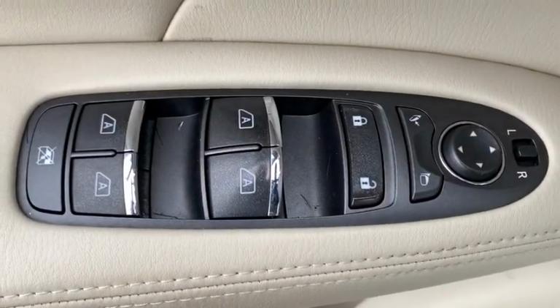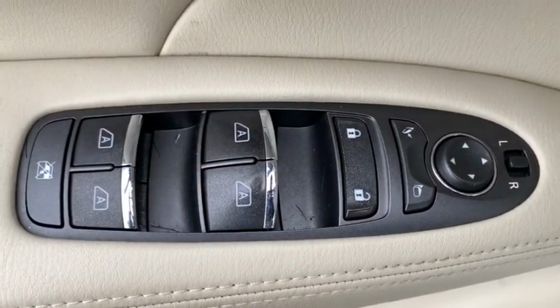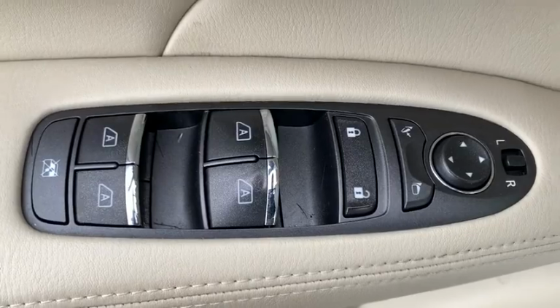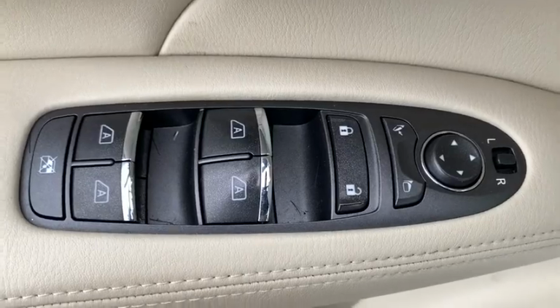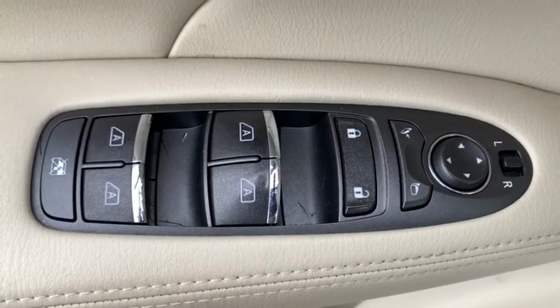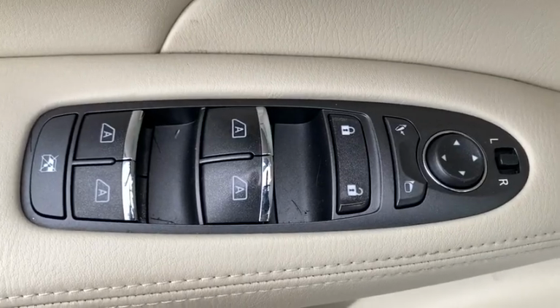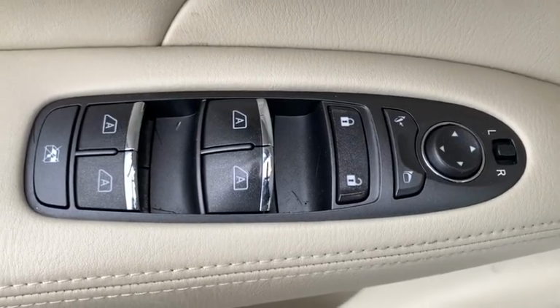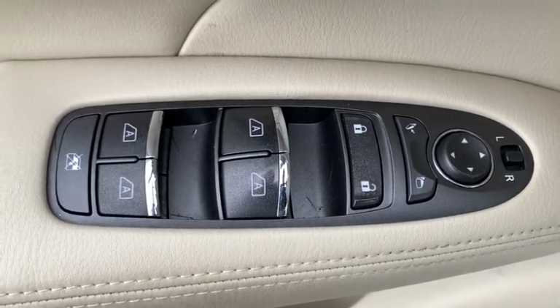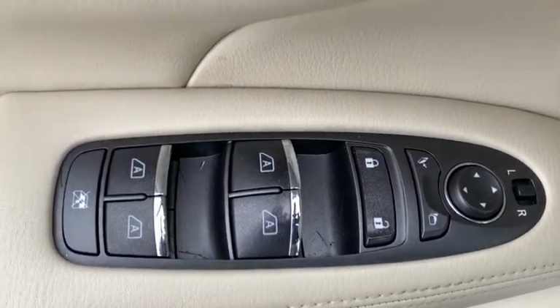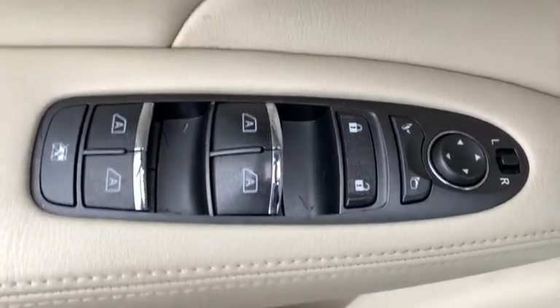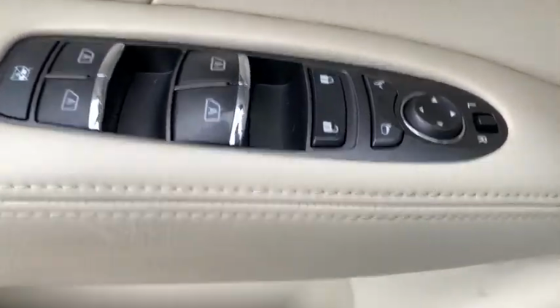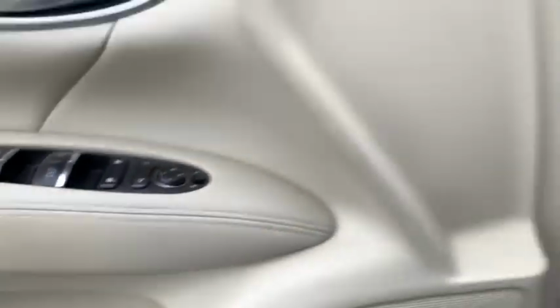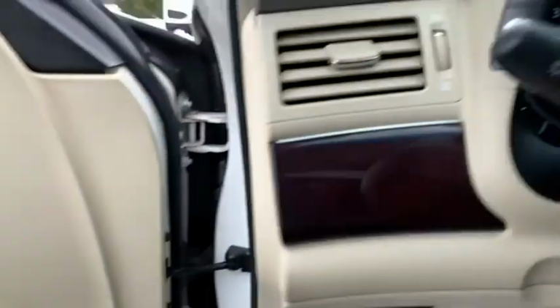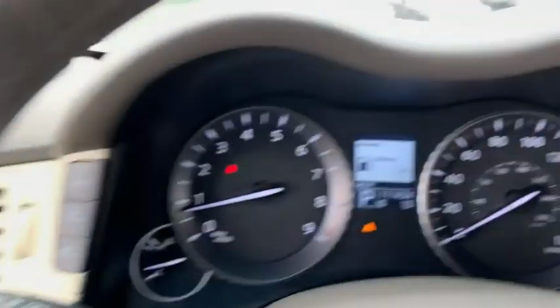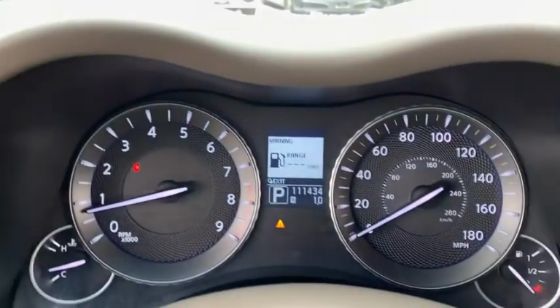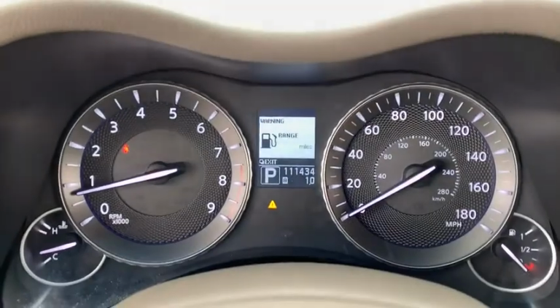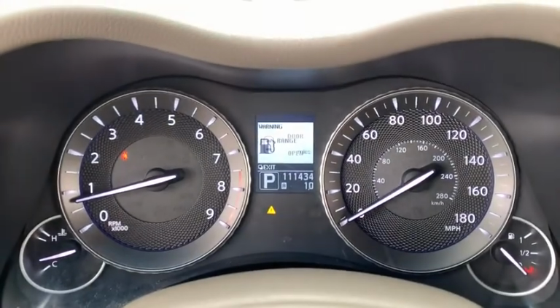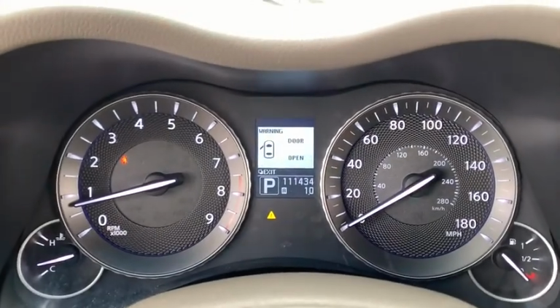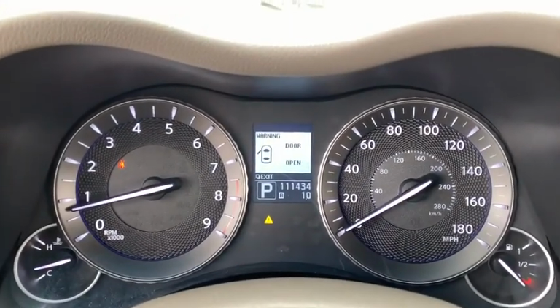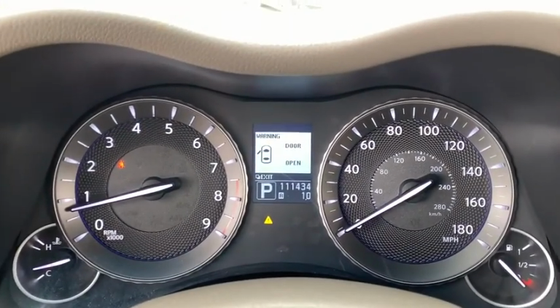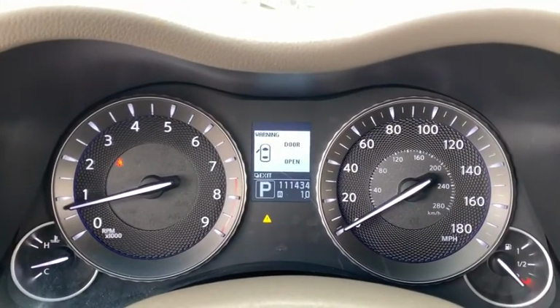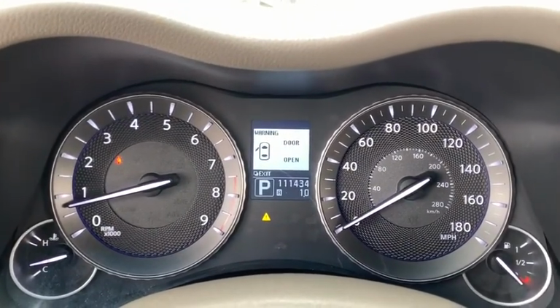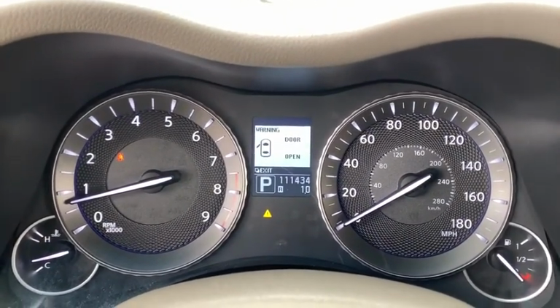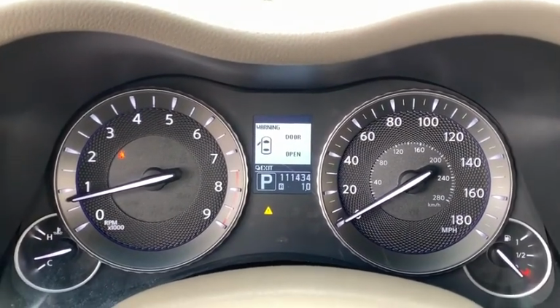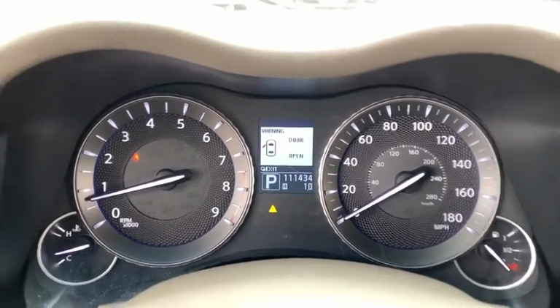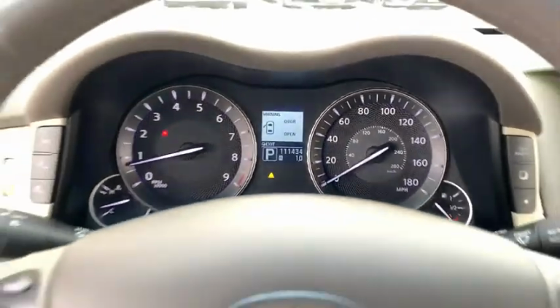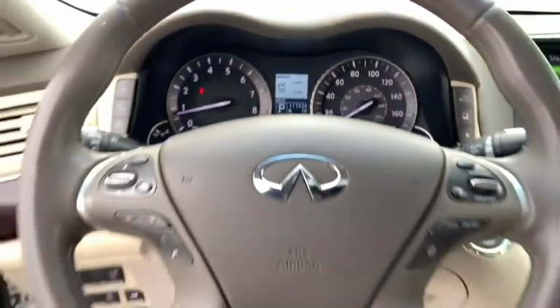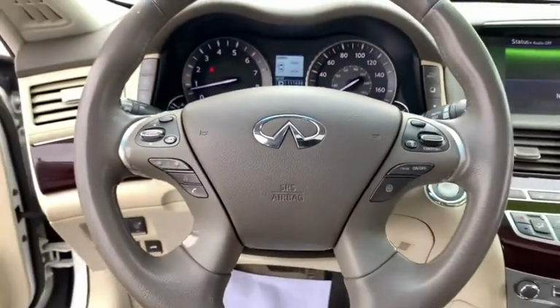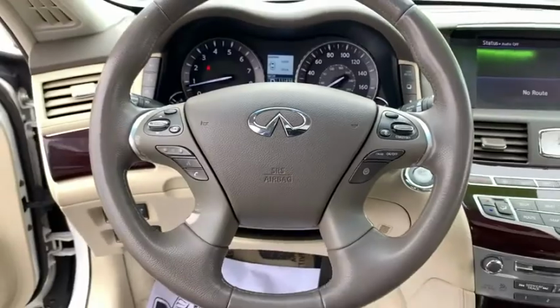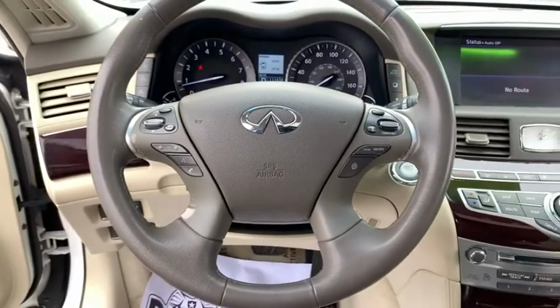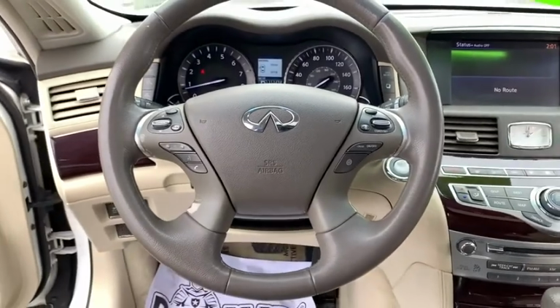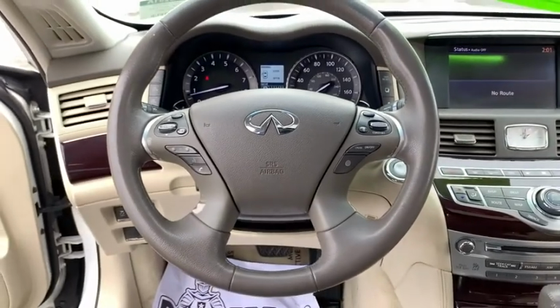Anti-lock braking system, keyless entry, steering wheel audio controls, traction control, stability control, all-wheel drive, backup camera, power passenger seat, leather wrapped steering wheel, Bluetooth, power steering.